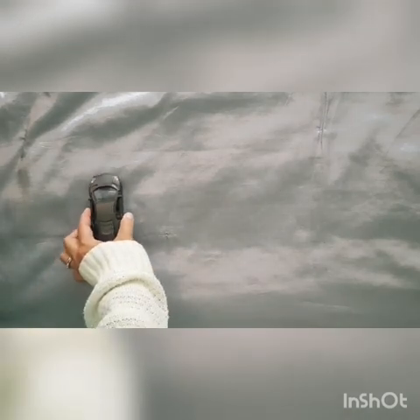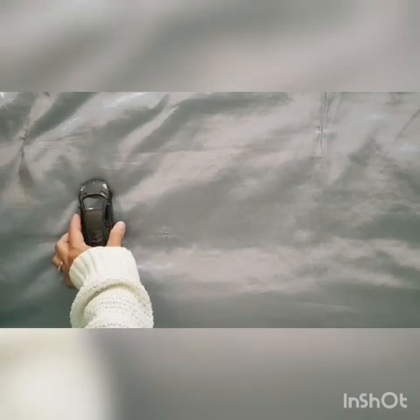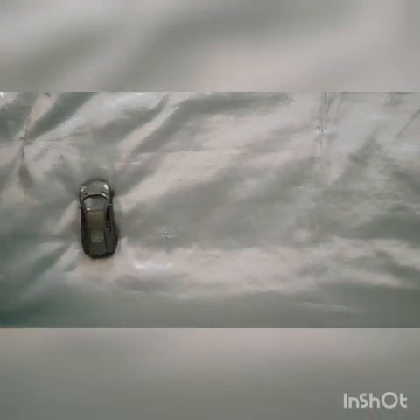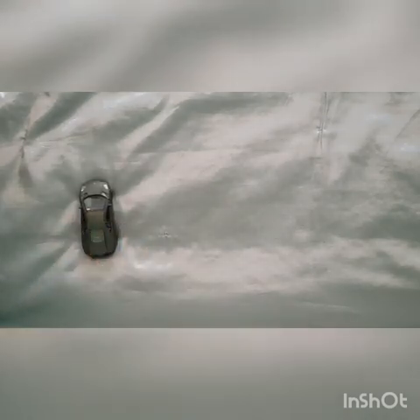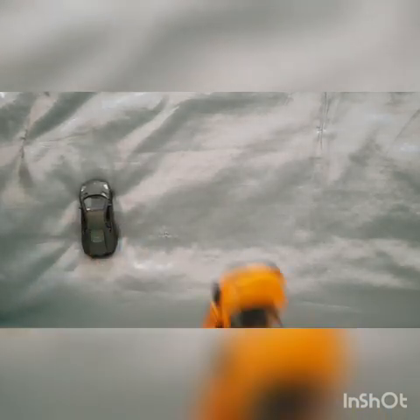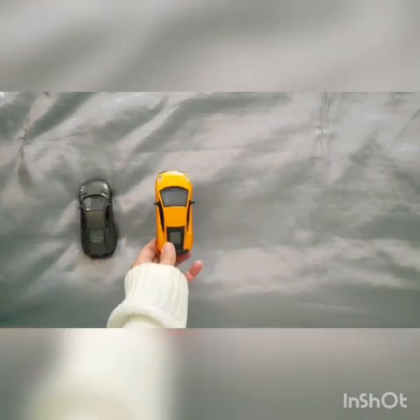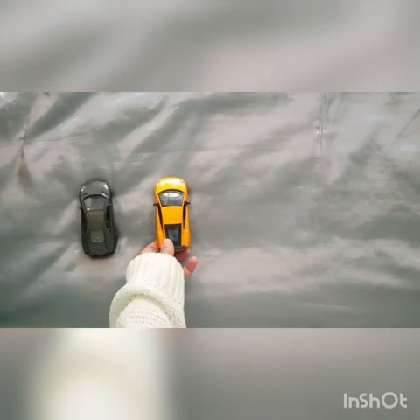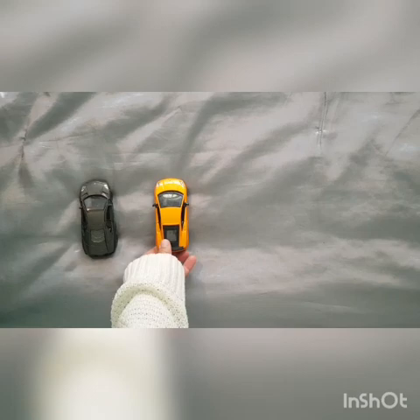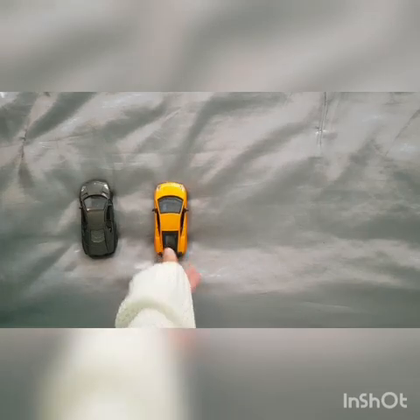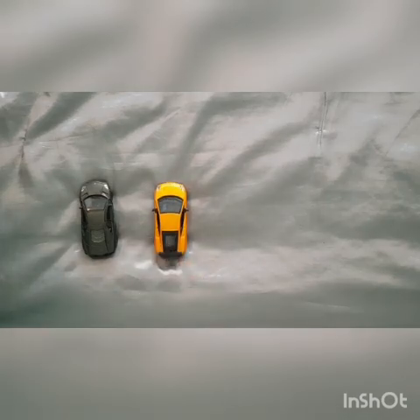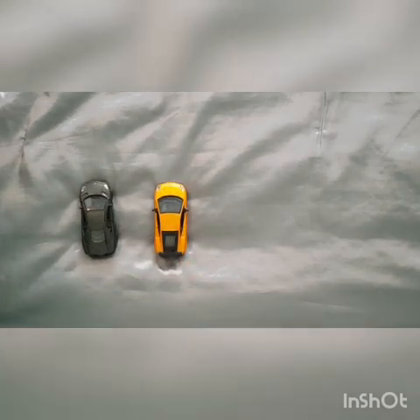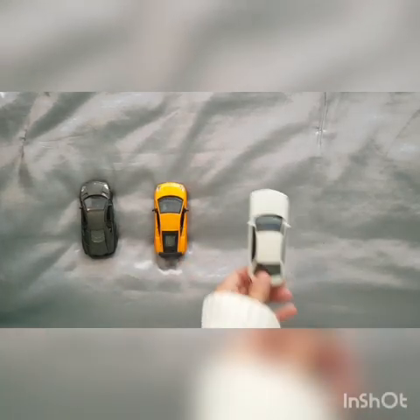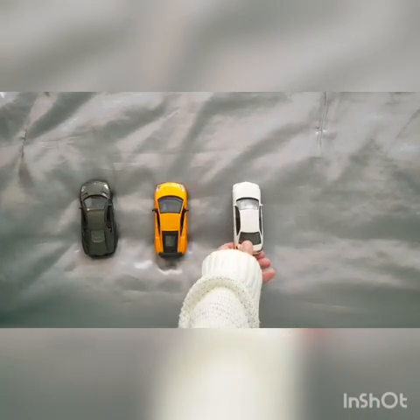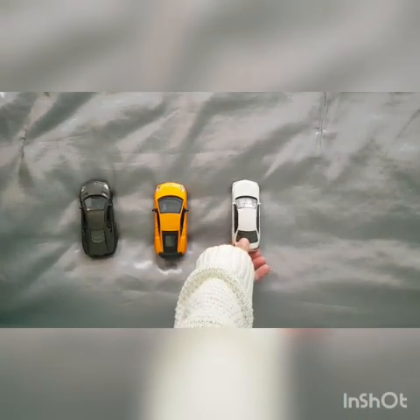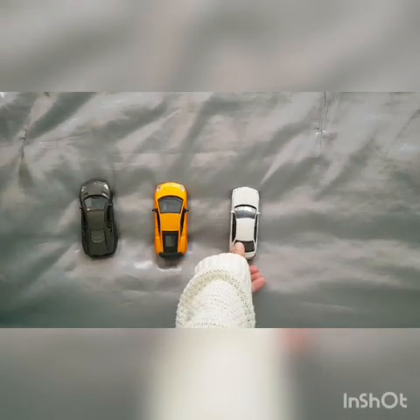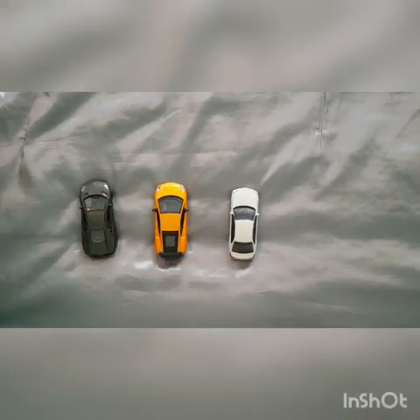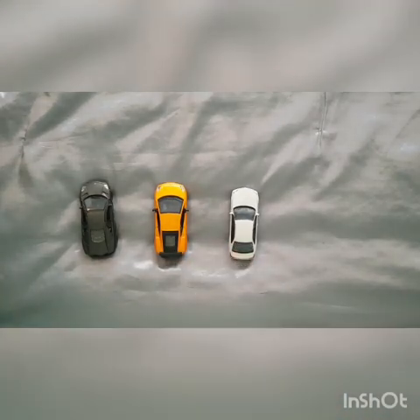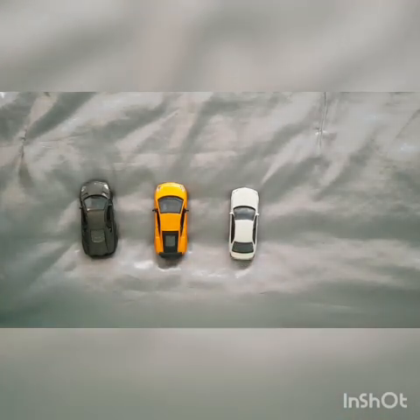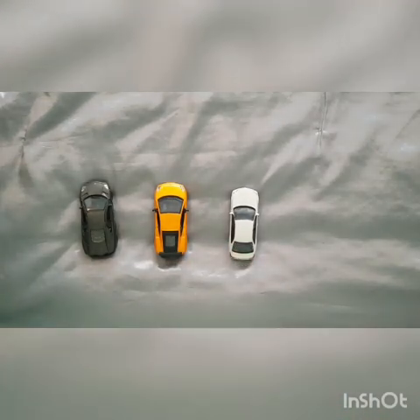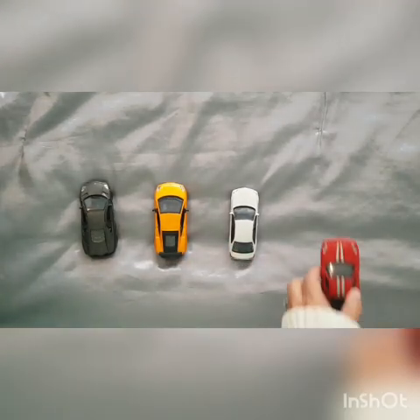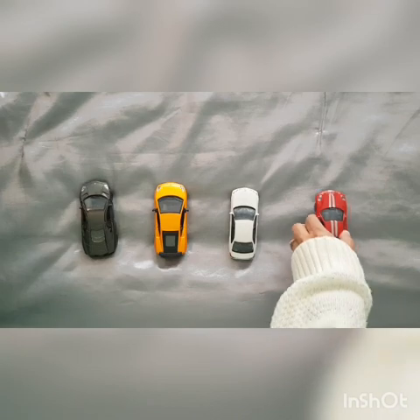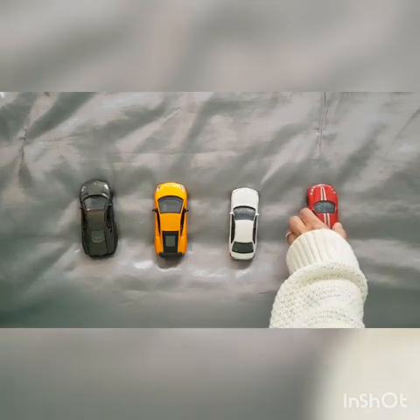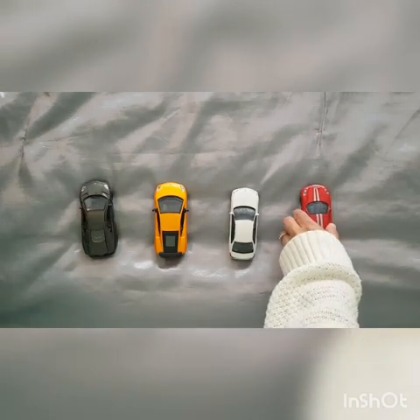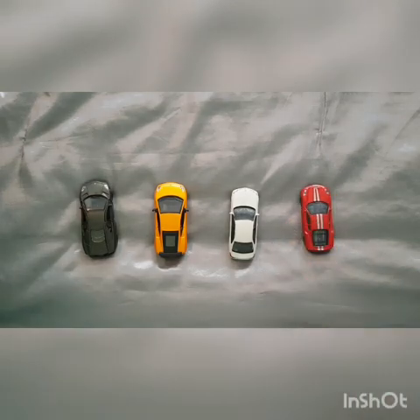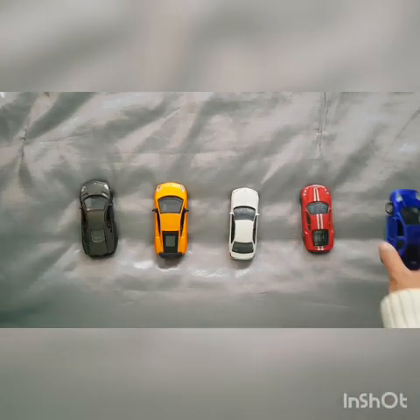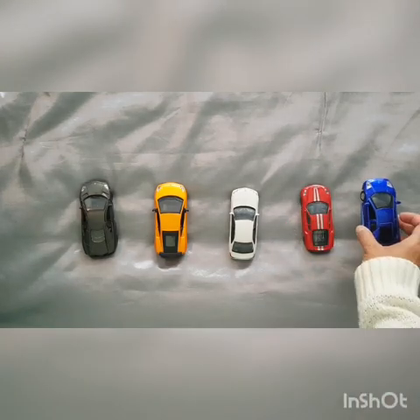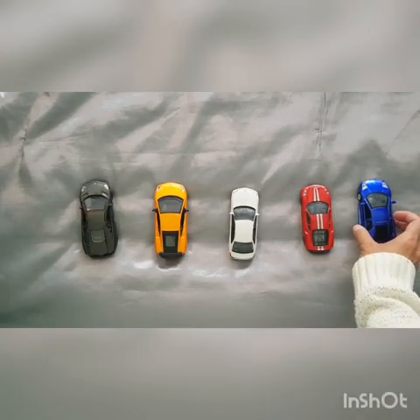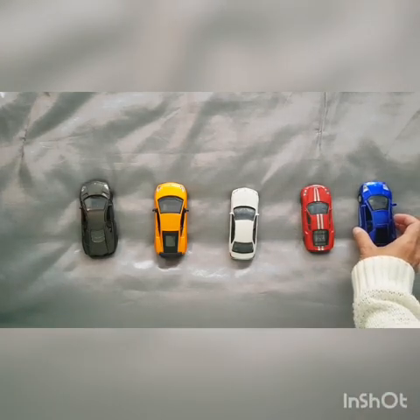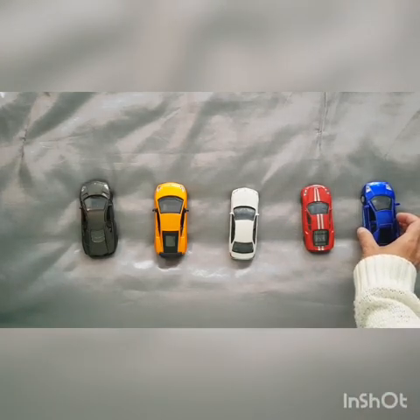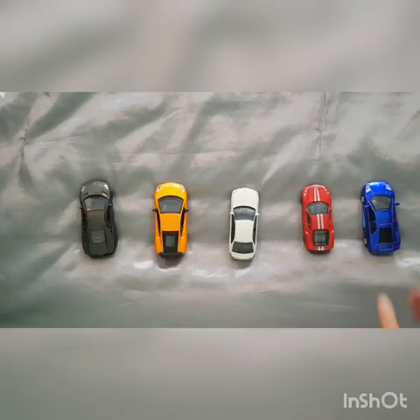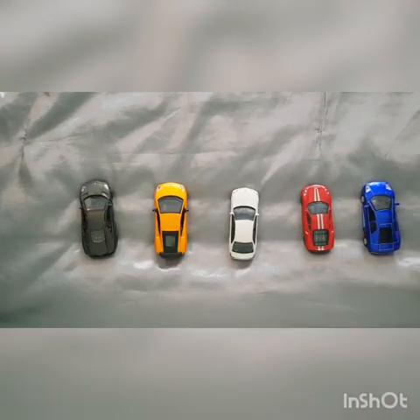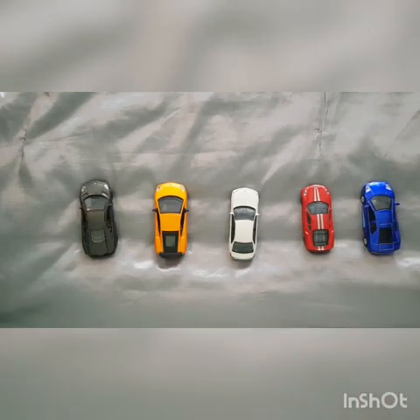One, two, three, four, and five. Very good.